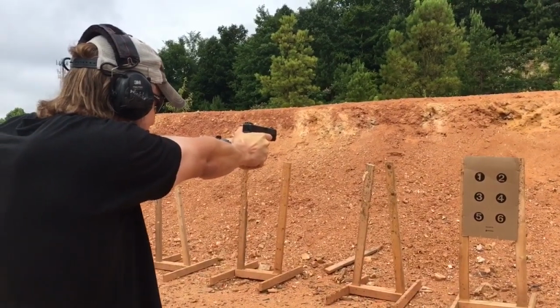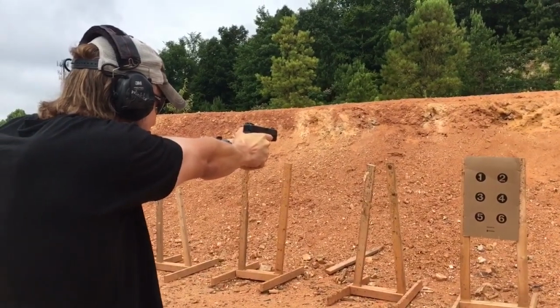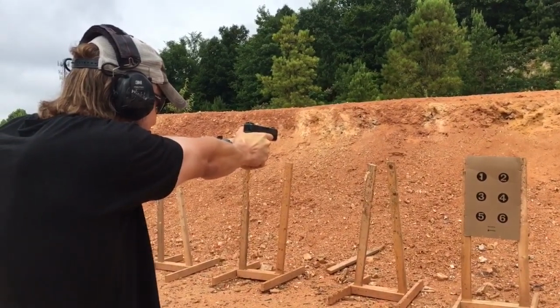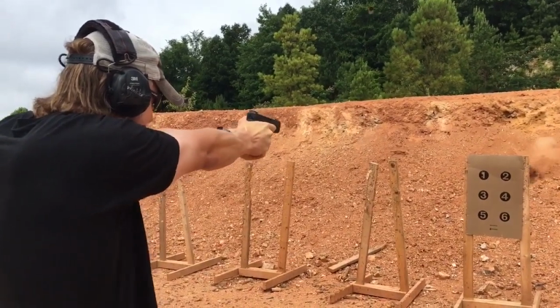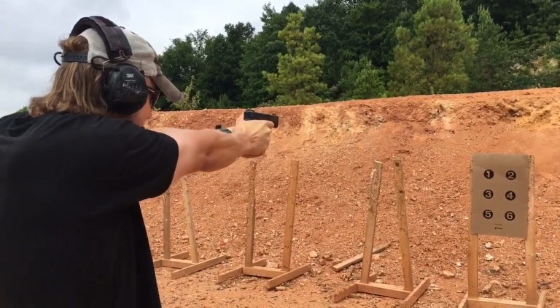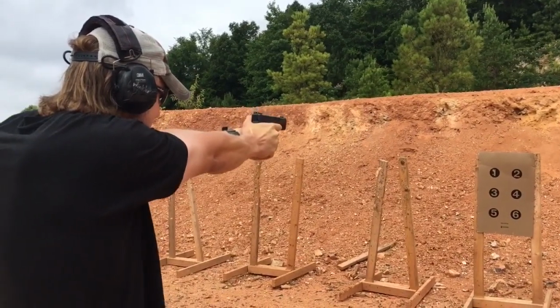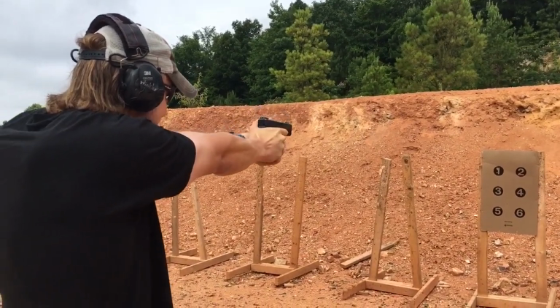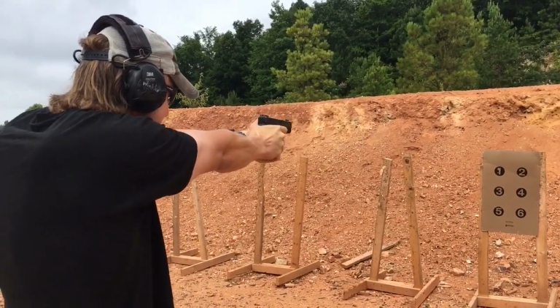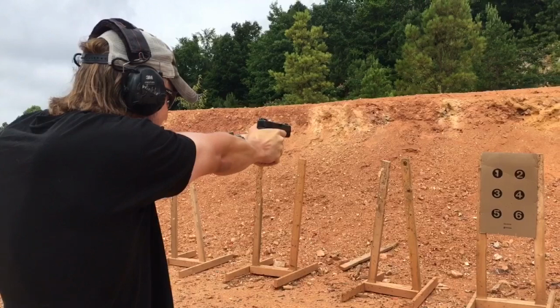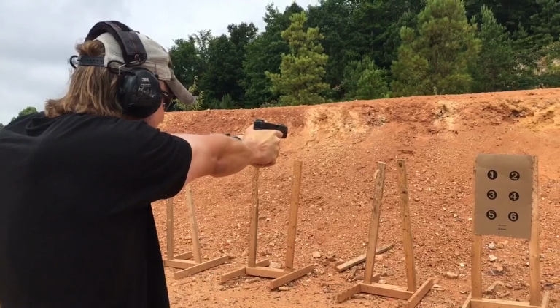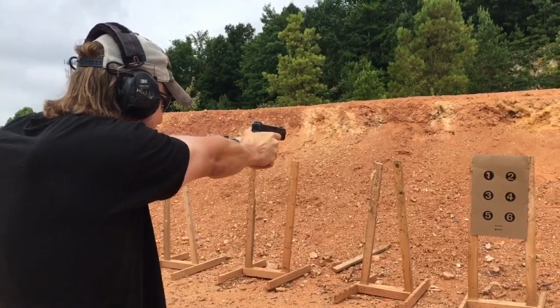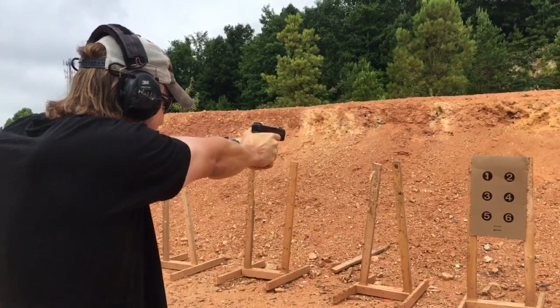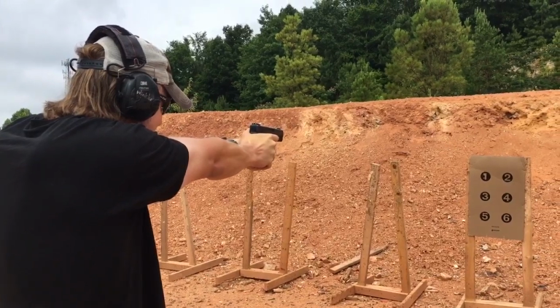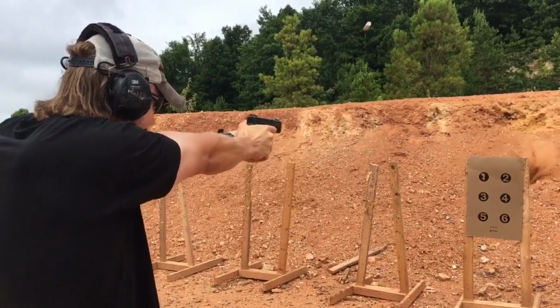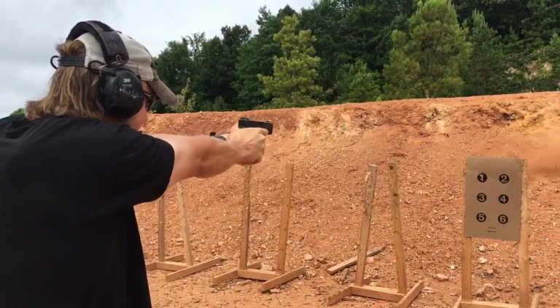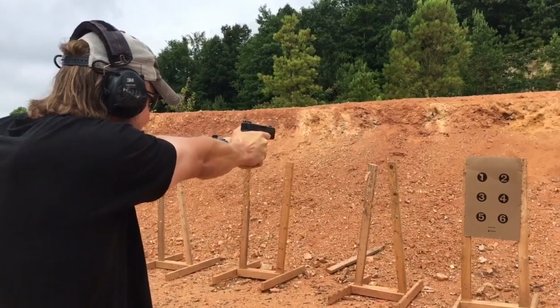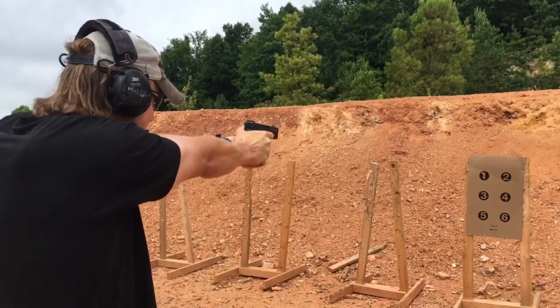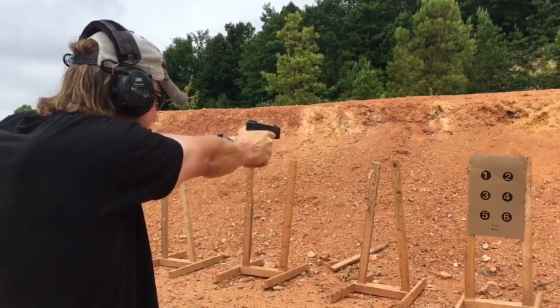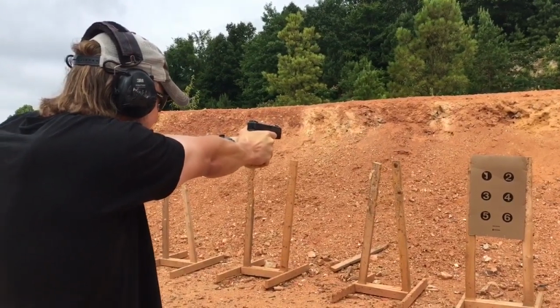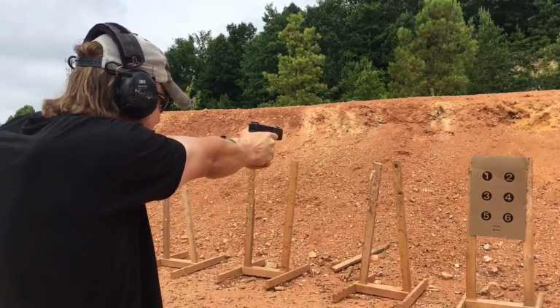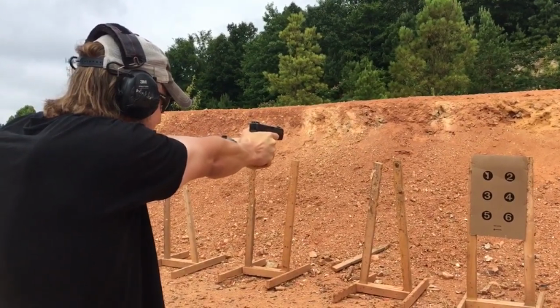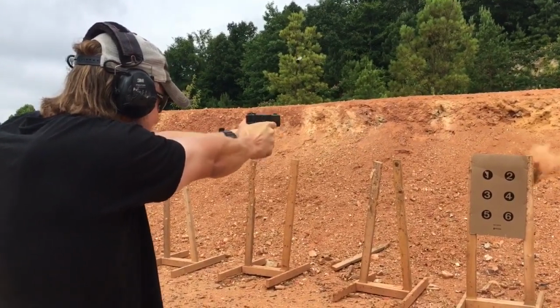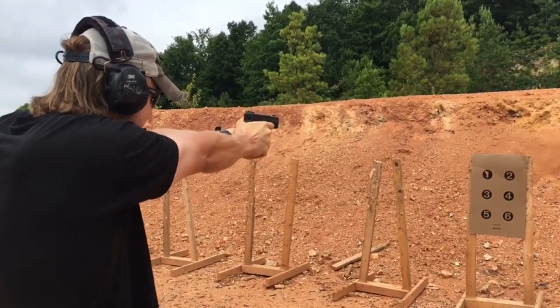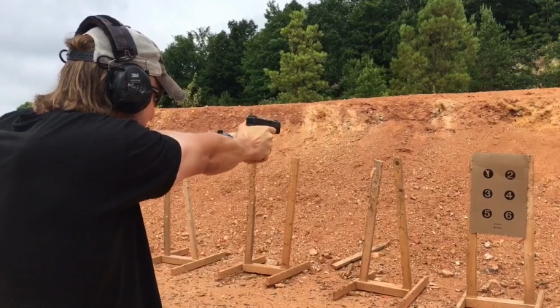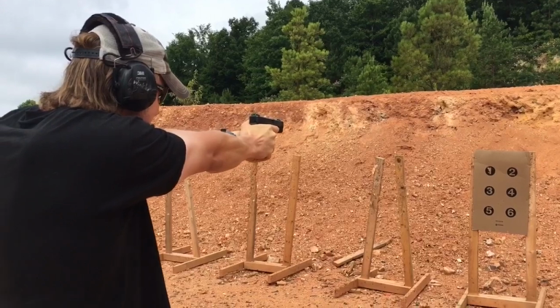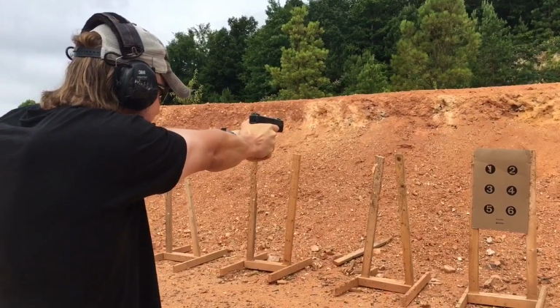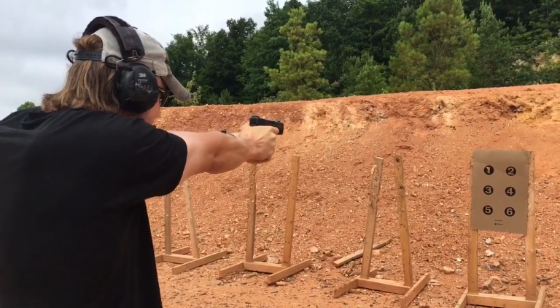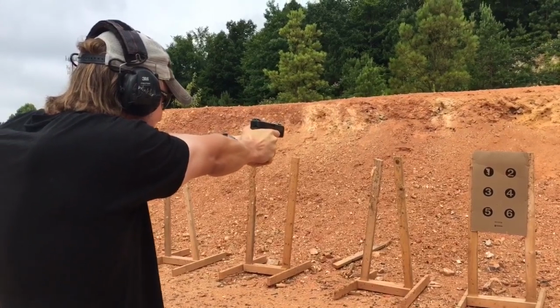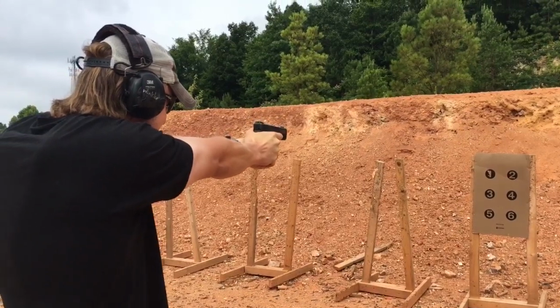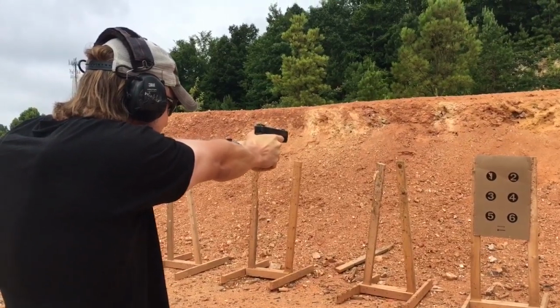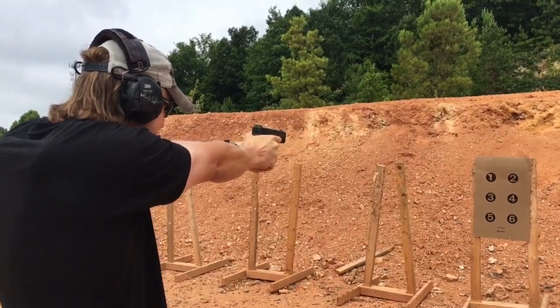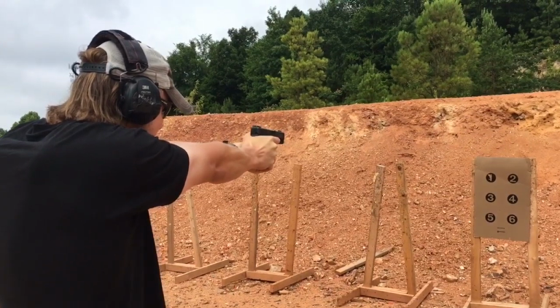Glocks are great, 10mm is great, and the downside obviously is that it's much more expensive to train with than 9mm. If you don't know, the 10mm came about in the aftermath of the 1986 FBI Miami shootout.